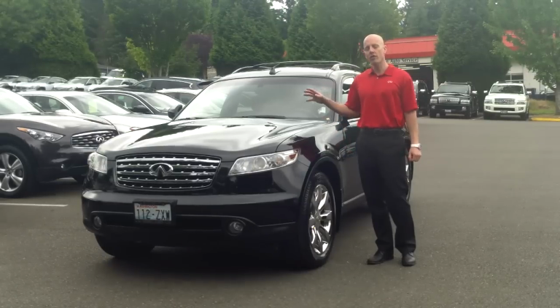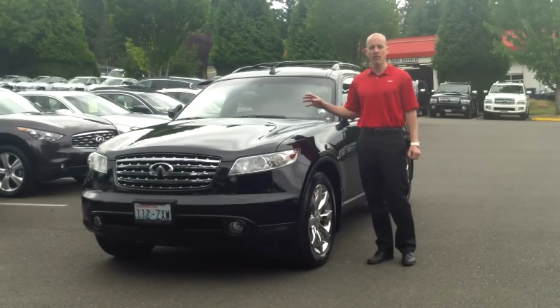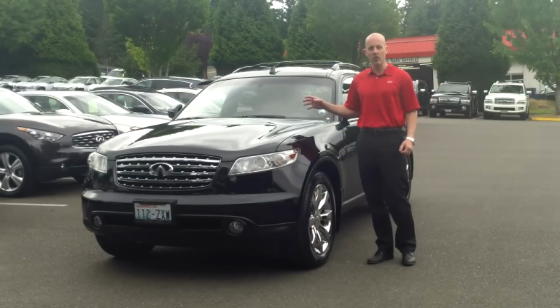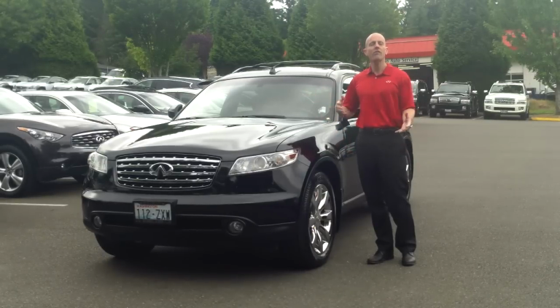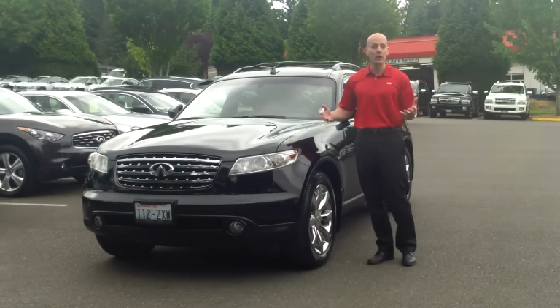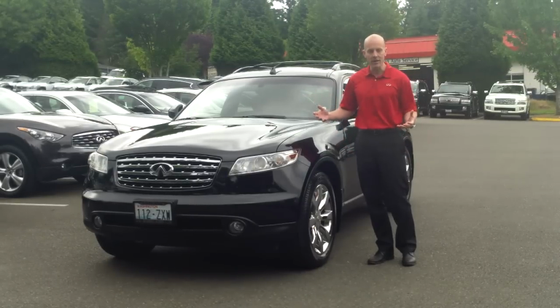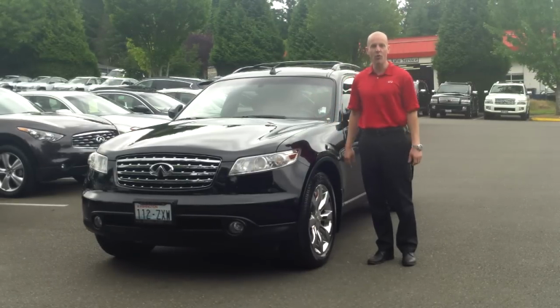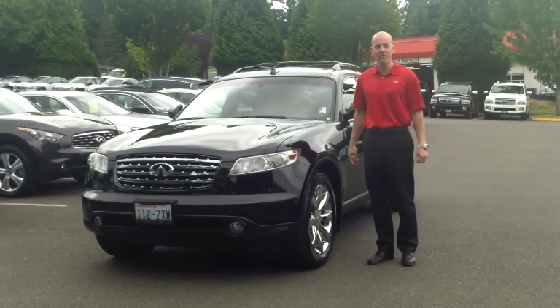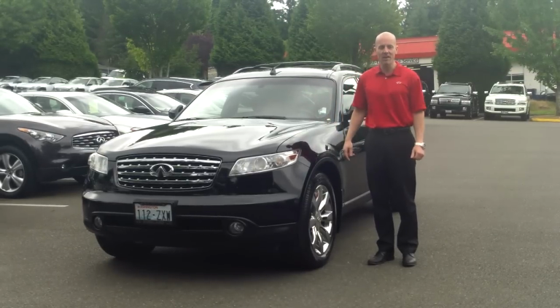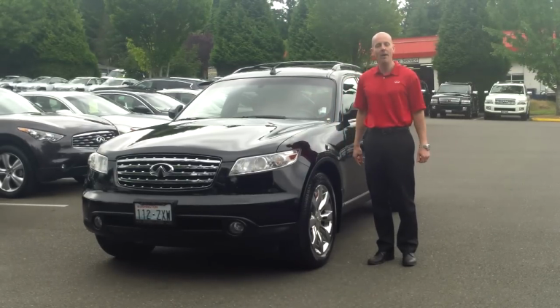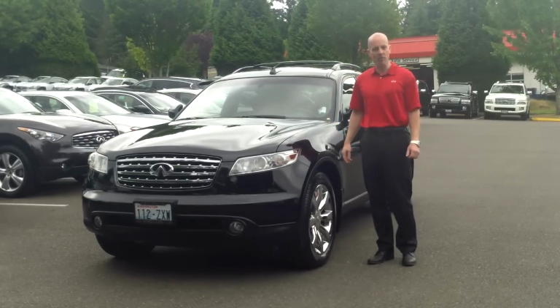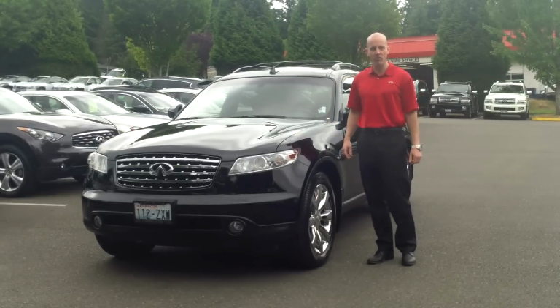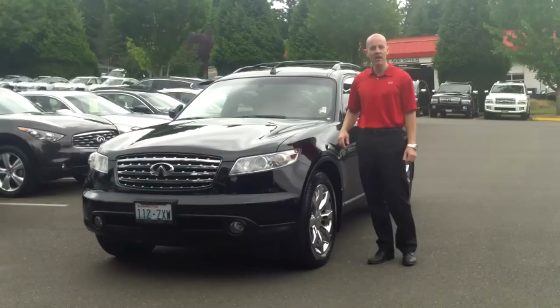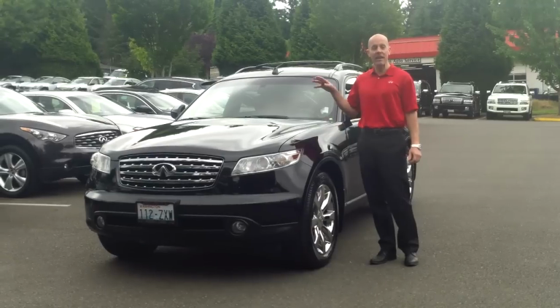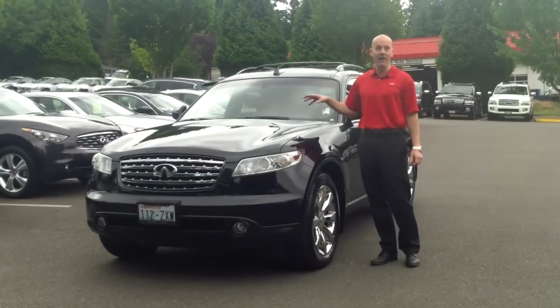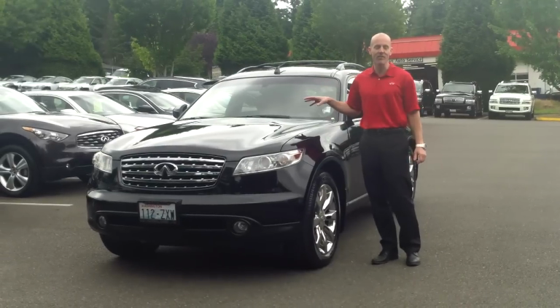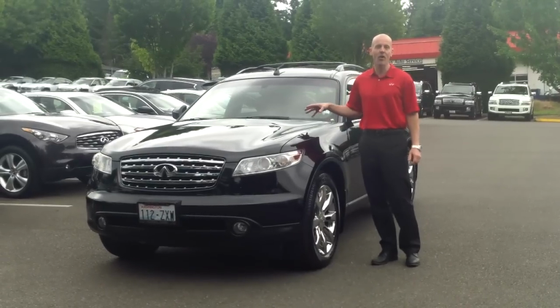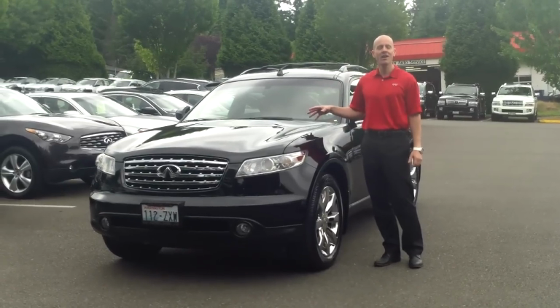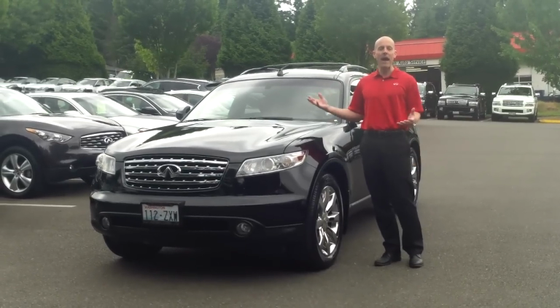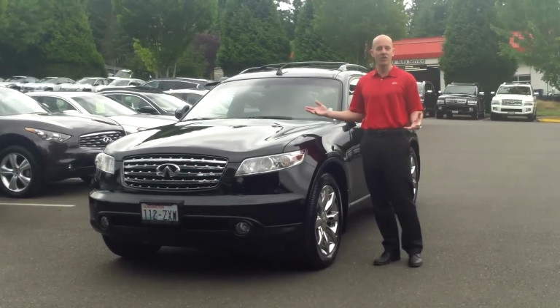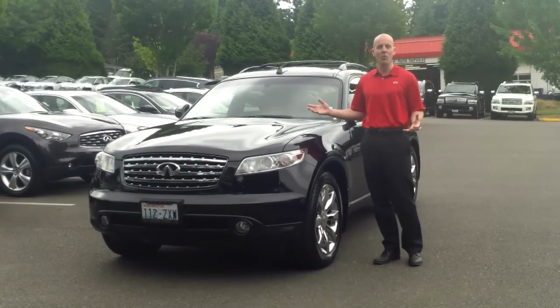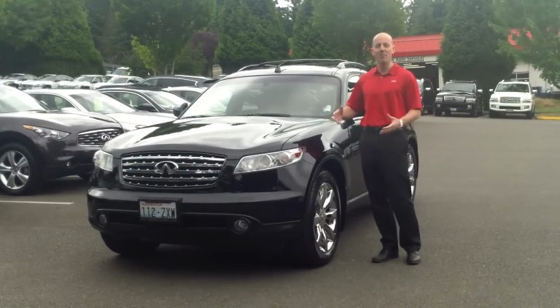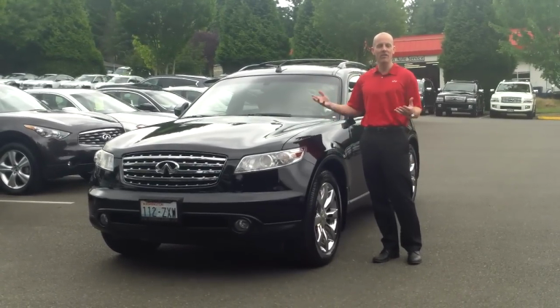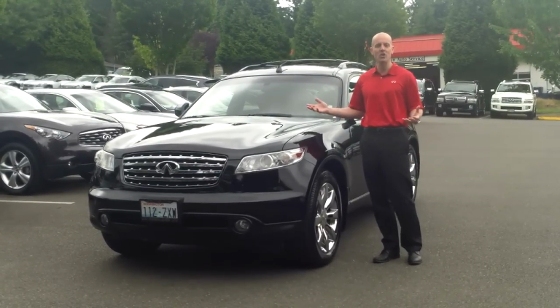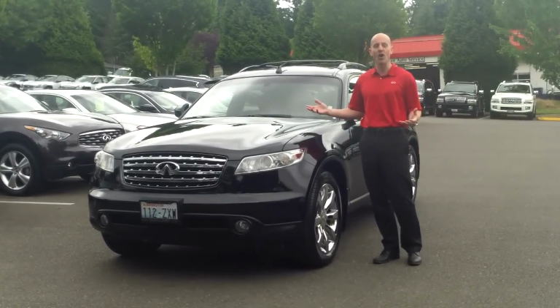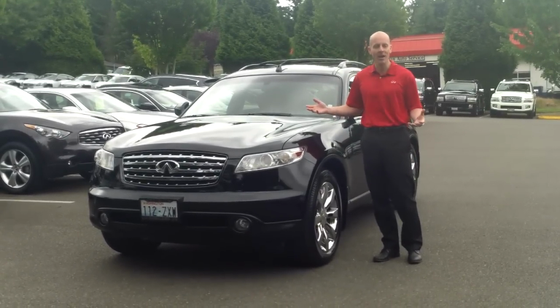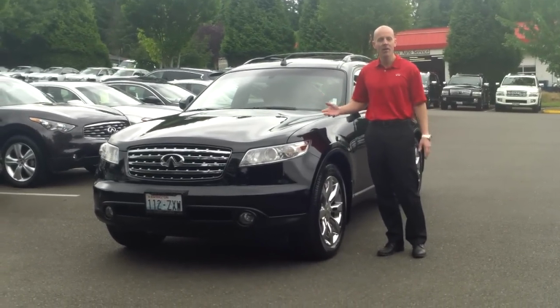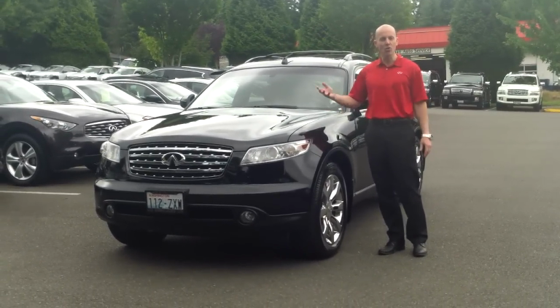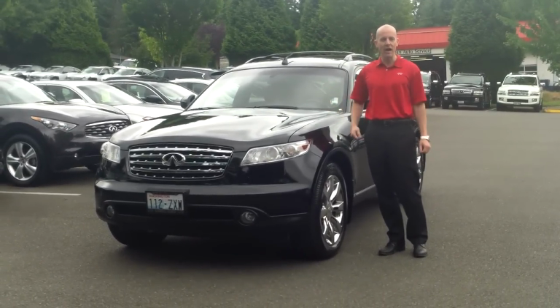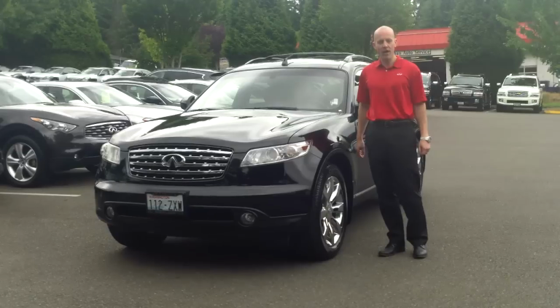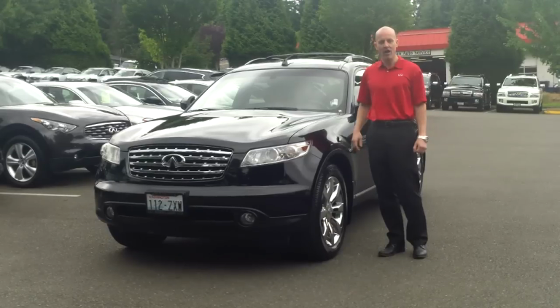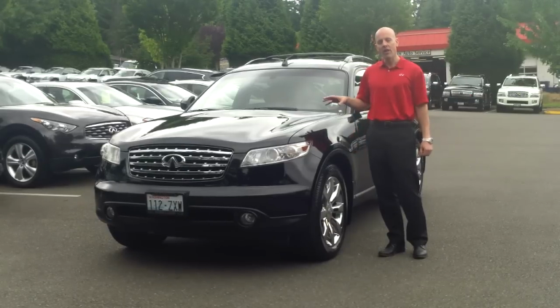This car doesn't just handle similarly to our Infiniti high-performance sports cars — it's exactly the same car, just packaged in a way that makes it much more accommodating for you and your active lifestyle.